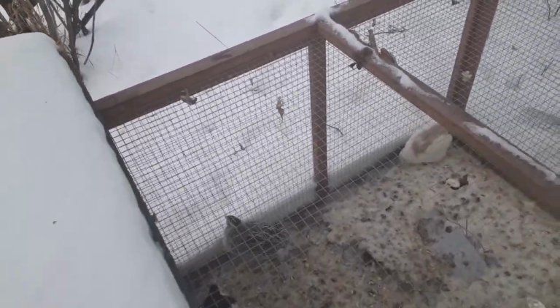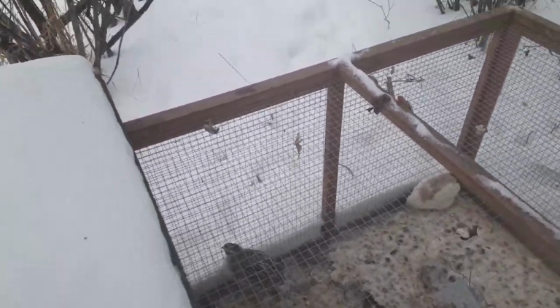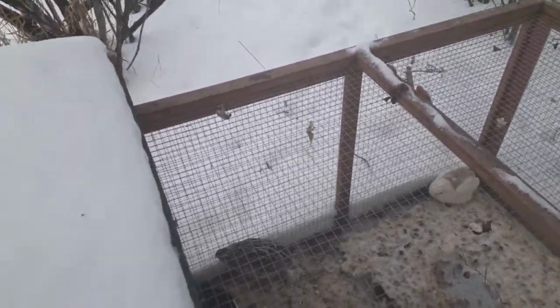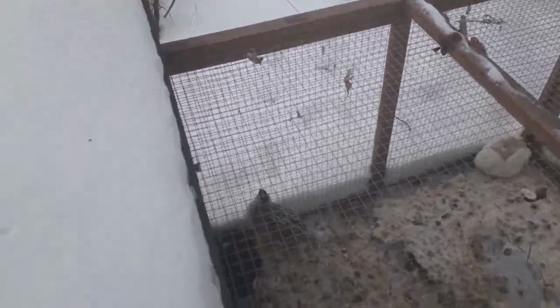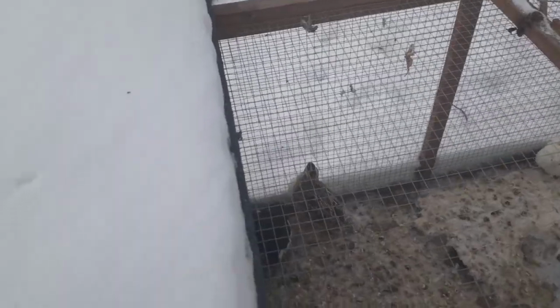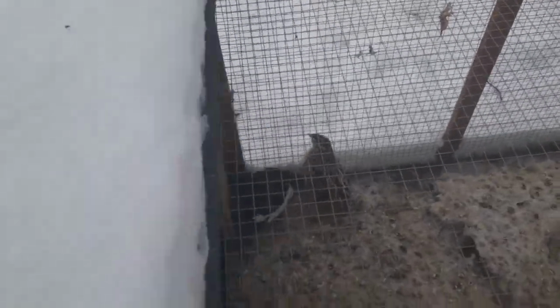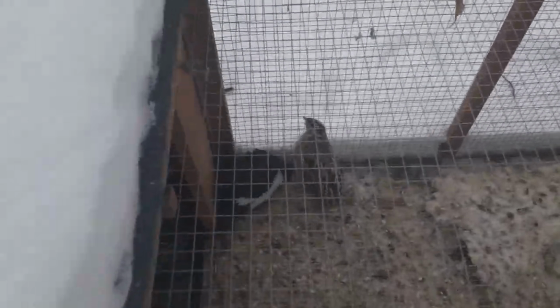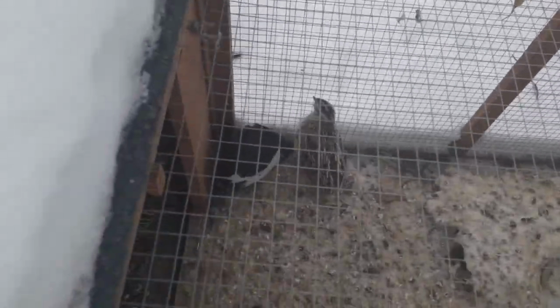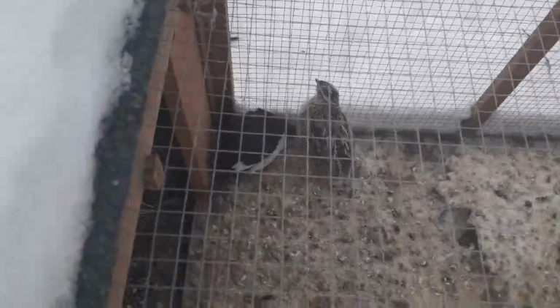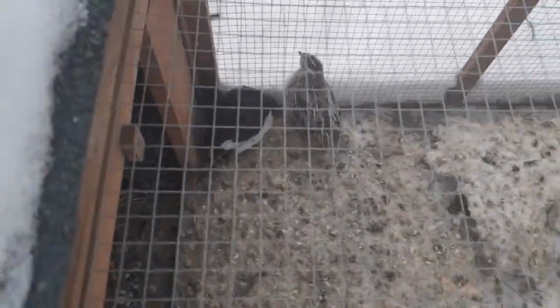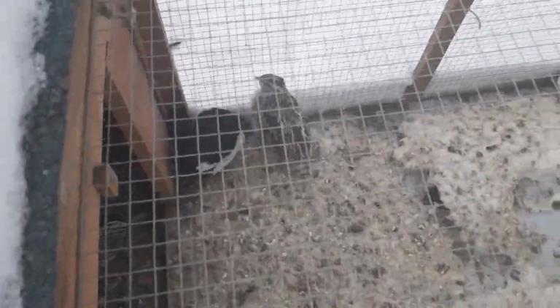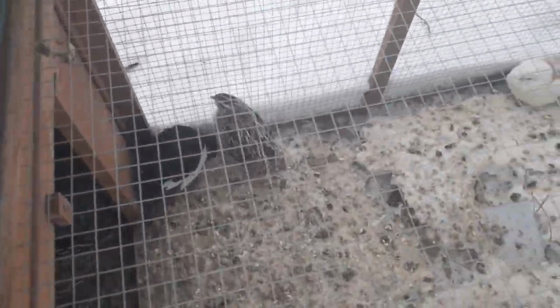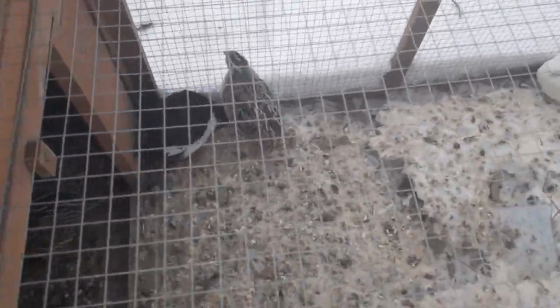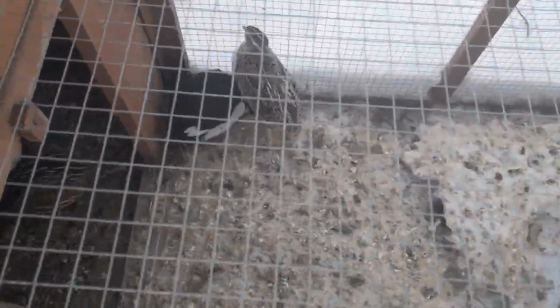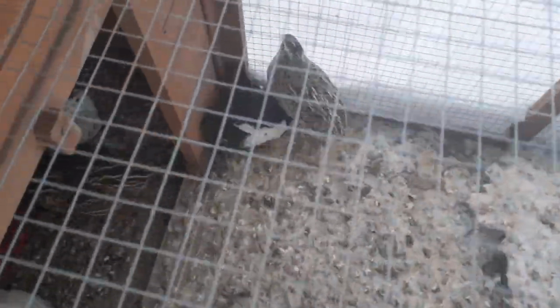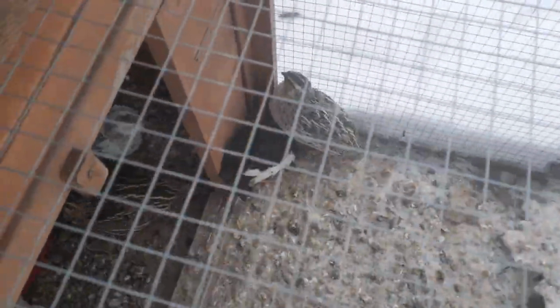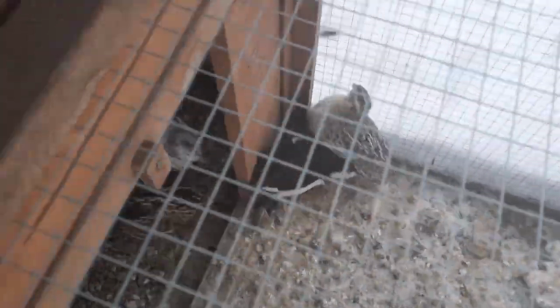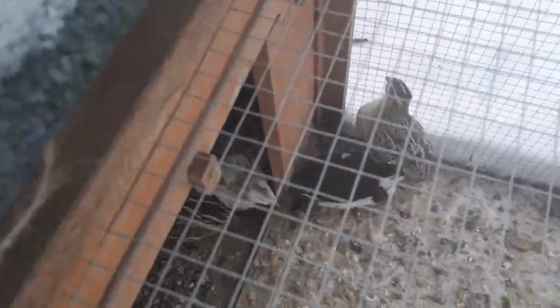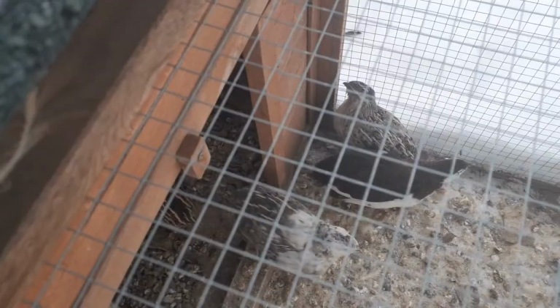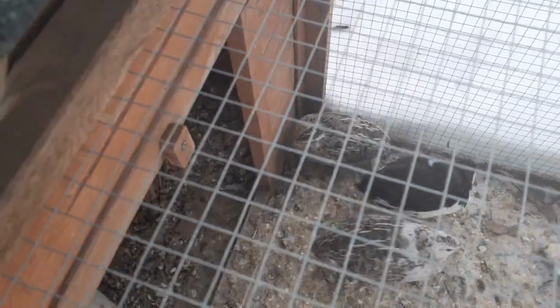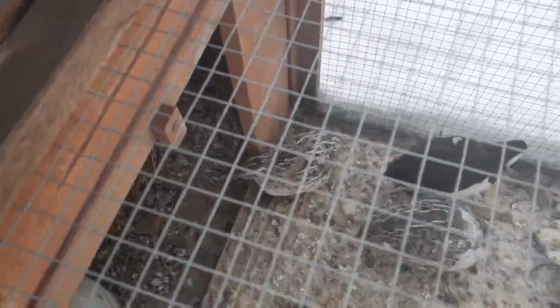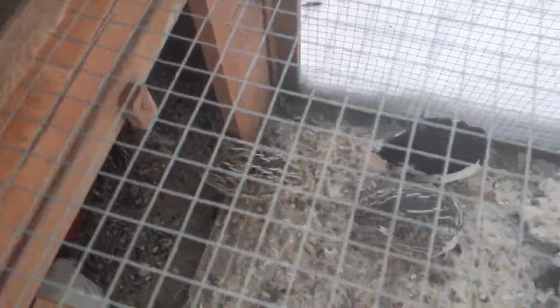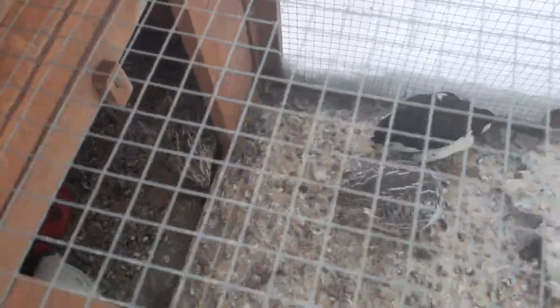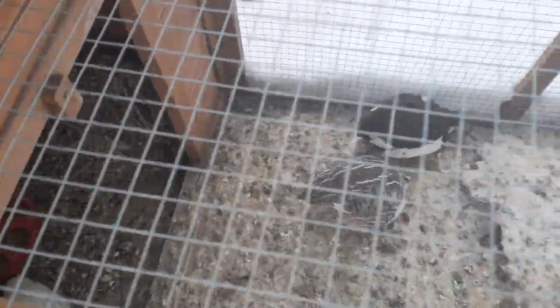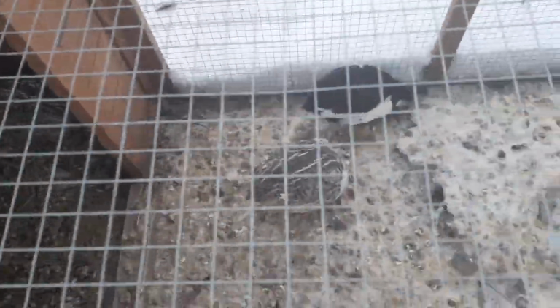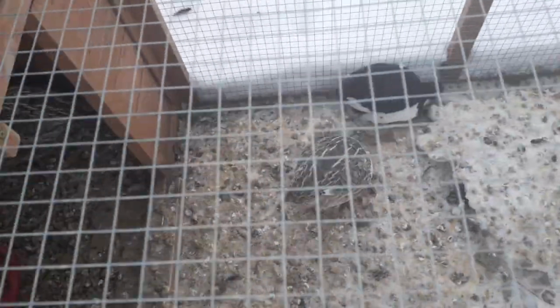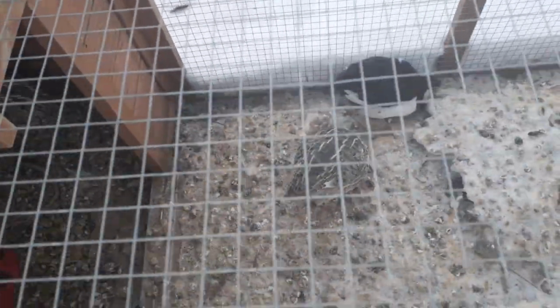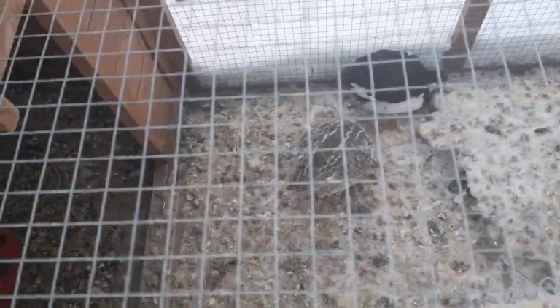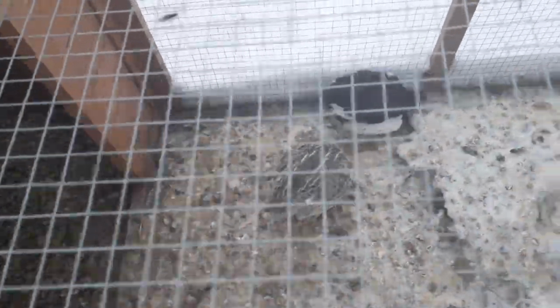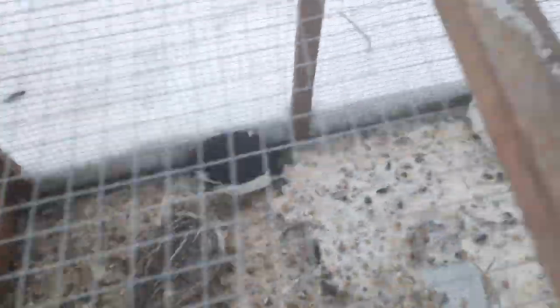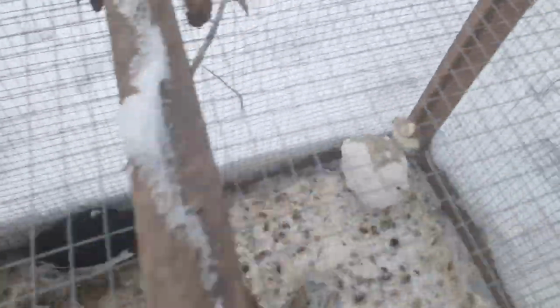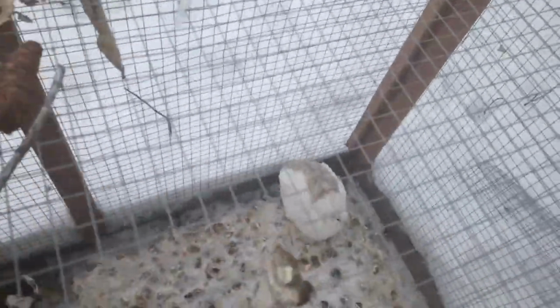So don't be too distressed if you set up a bunch of nesting boxes and your quail don't lay in them. That's actually really normal. They tend to ignore them.